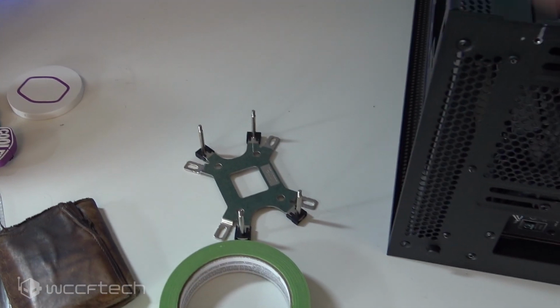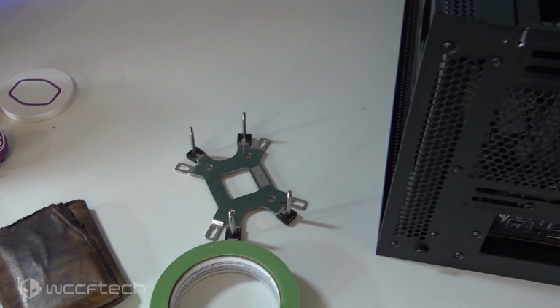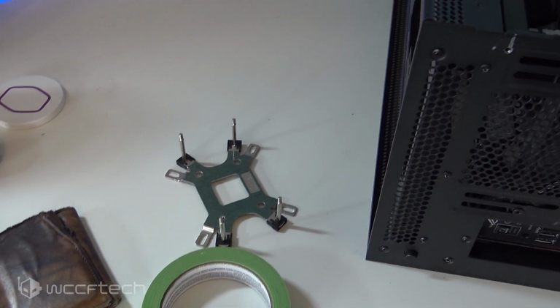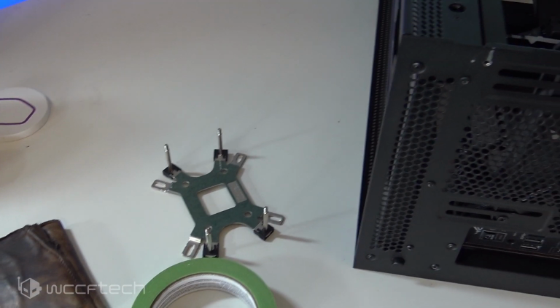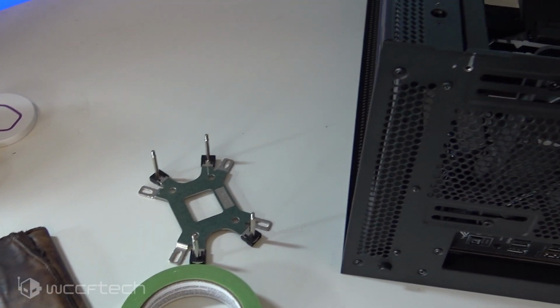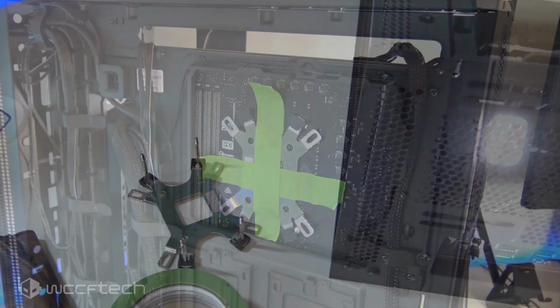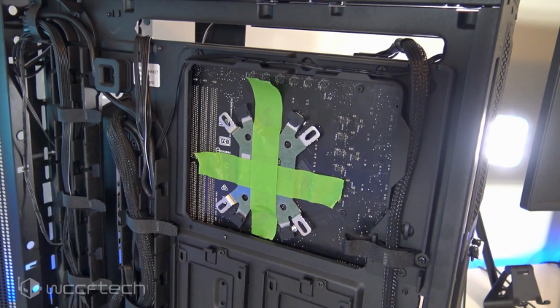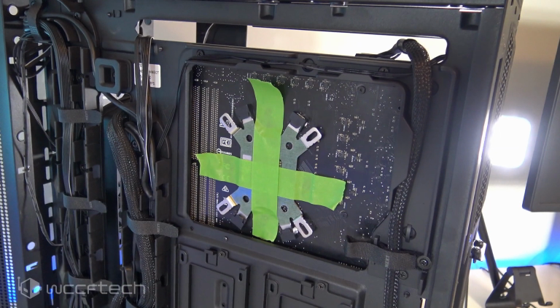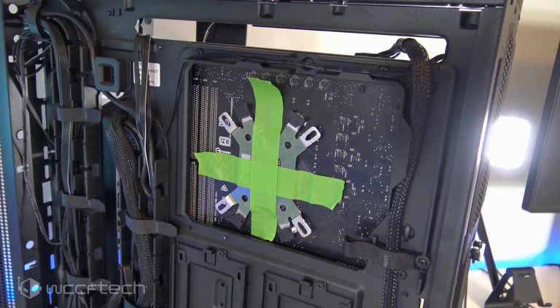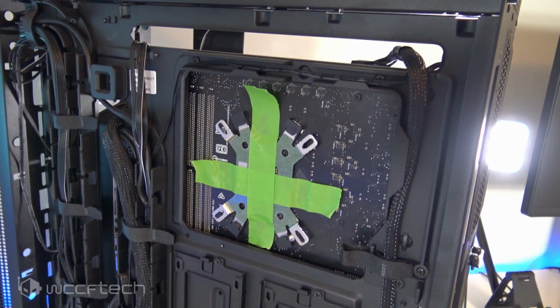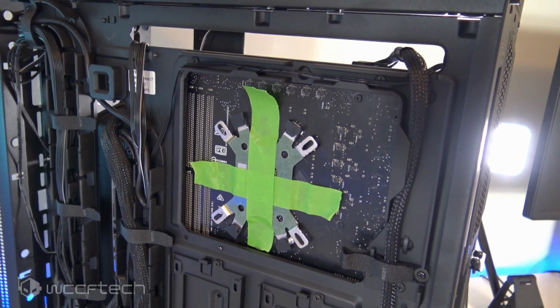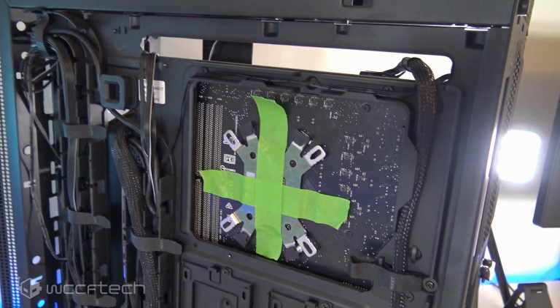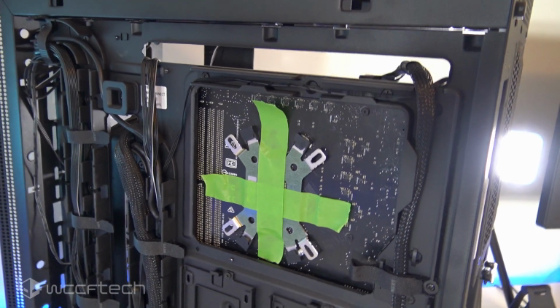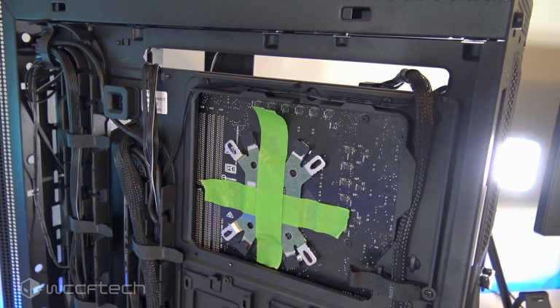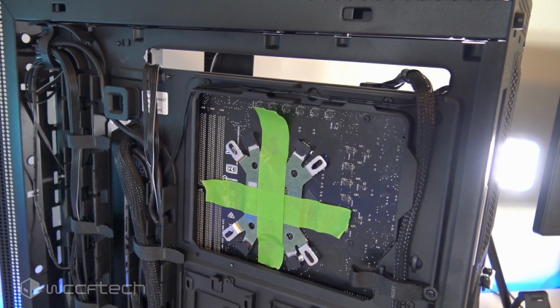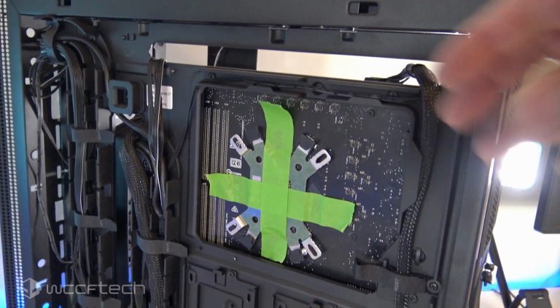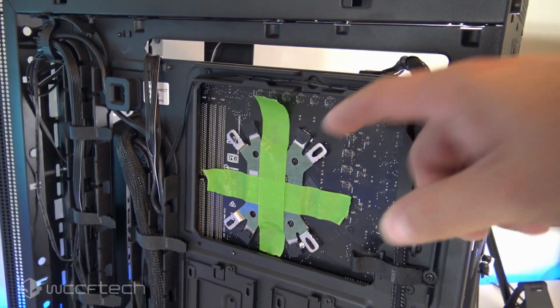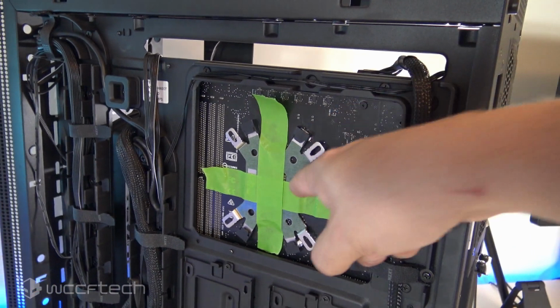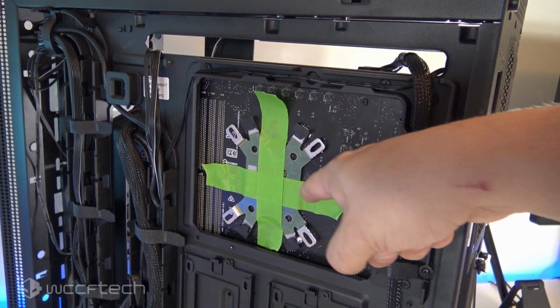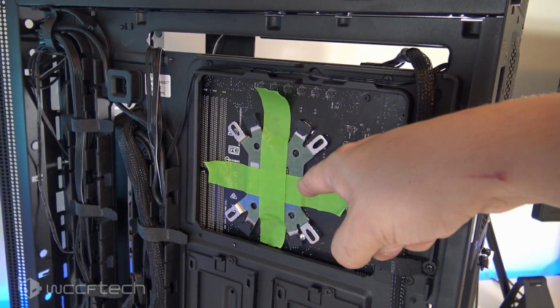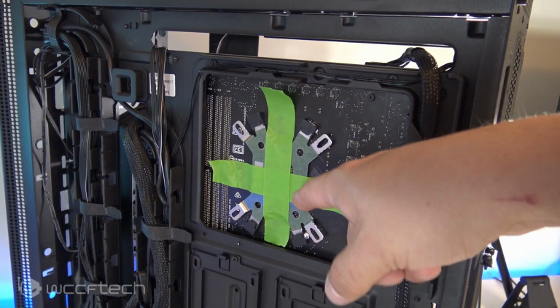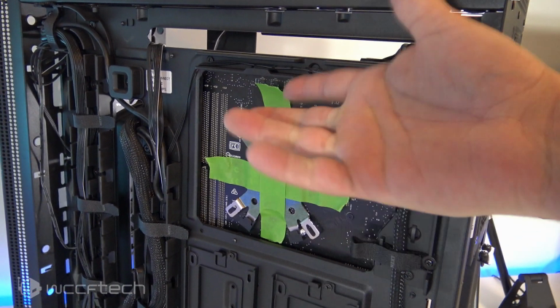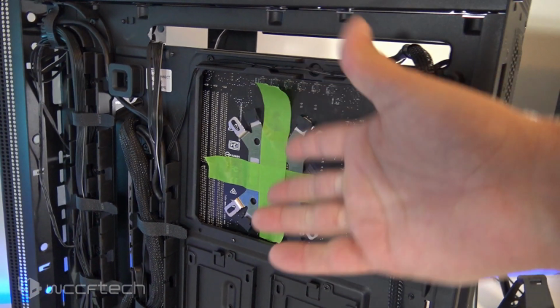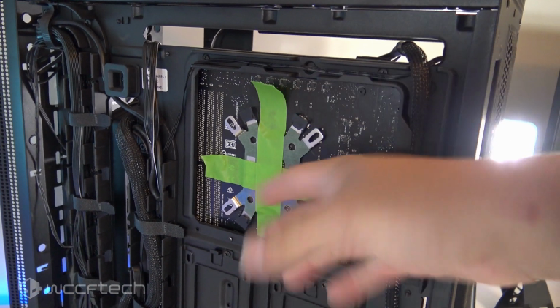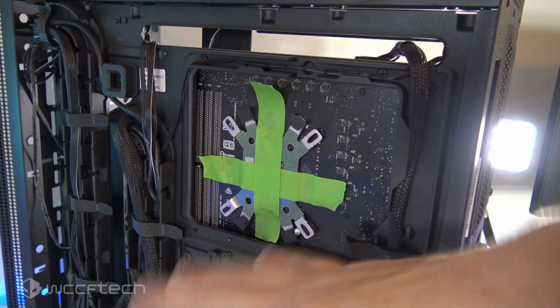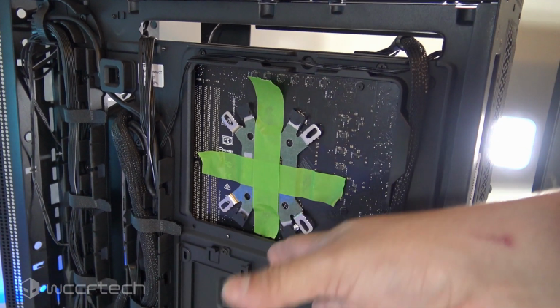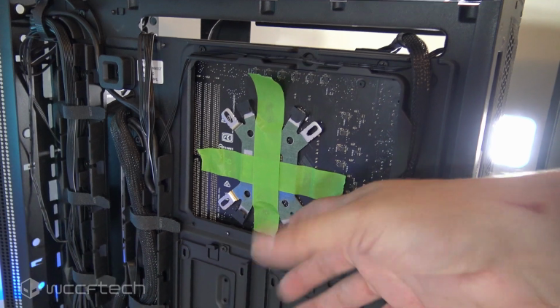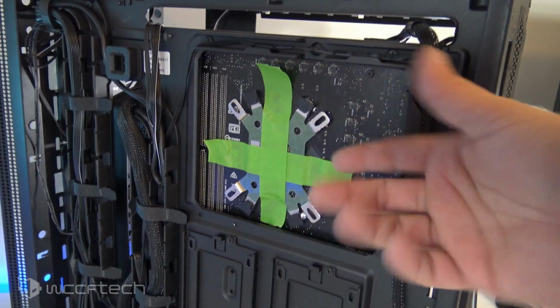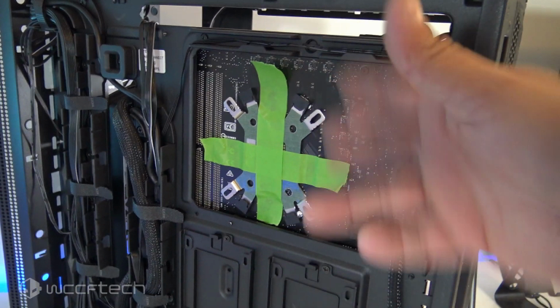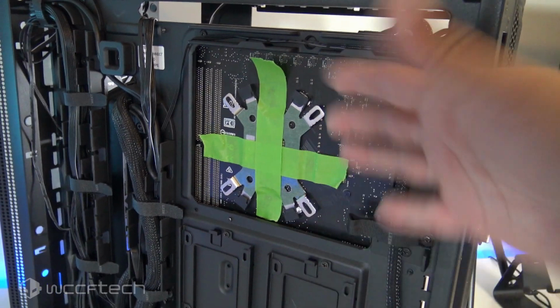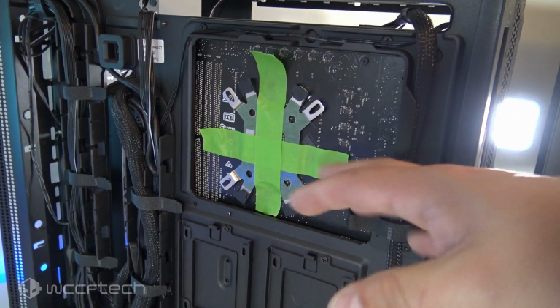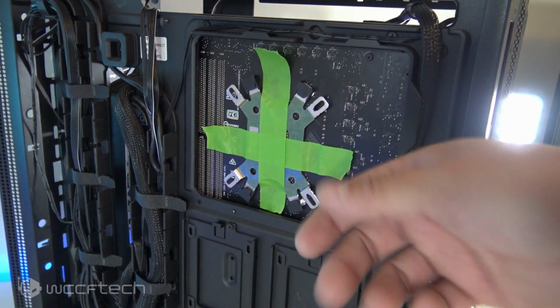I'll show you real quick how that works out. And there it is — I've gone through the massive undertaking of installing the tape. All you do is take some painters tape.